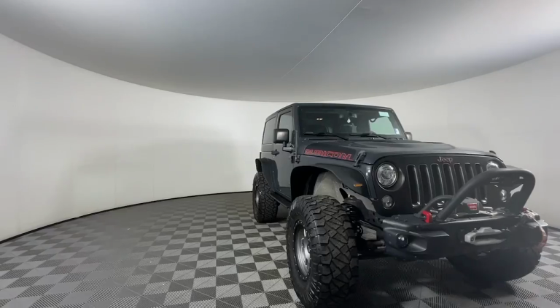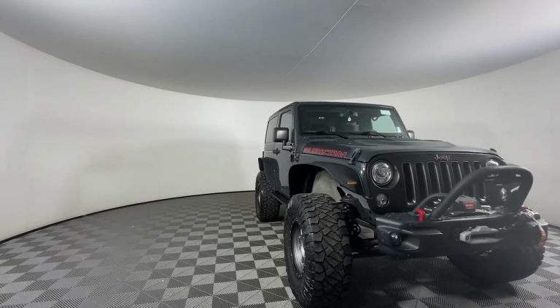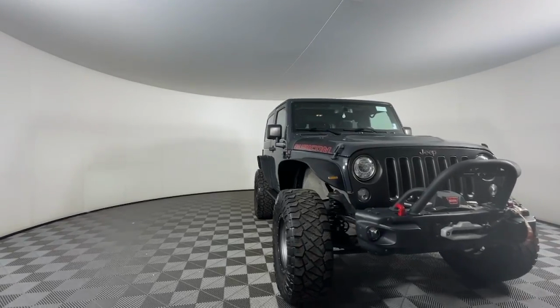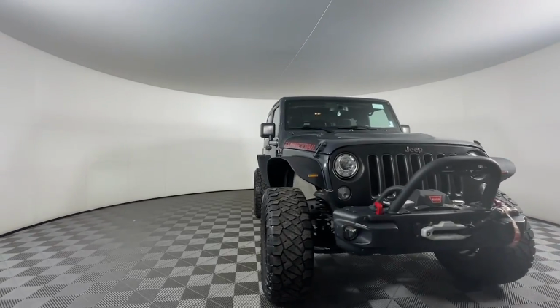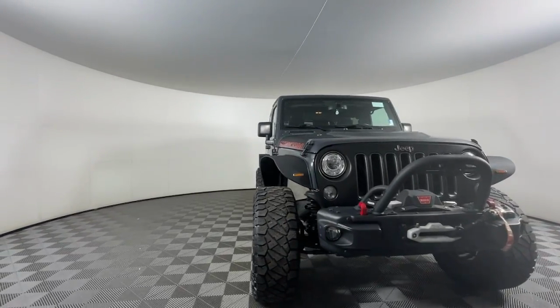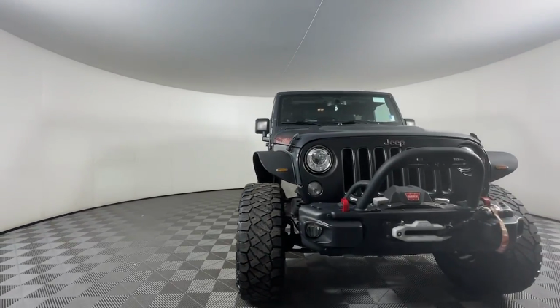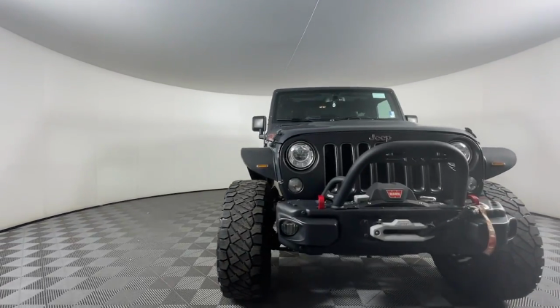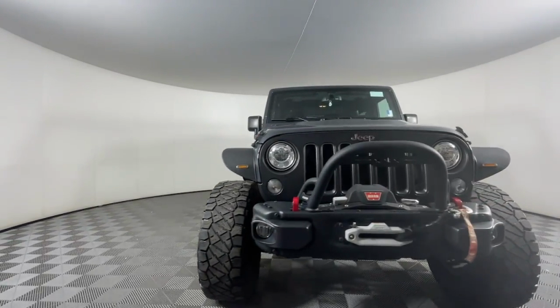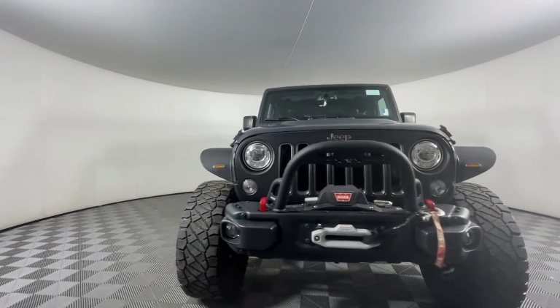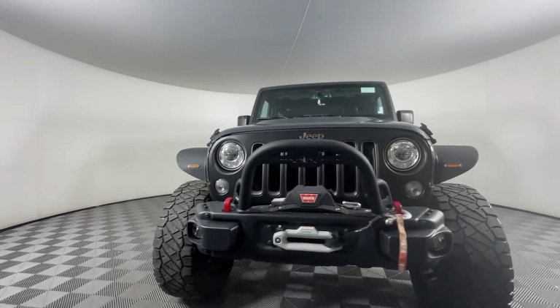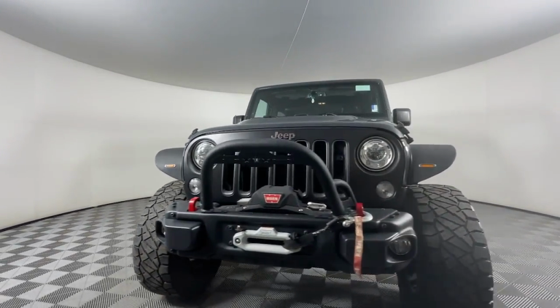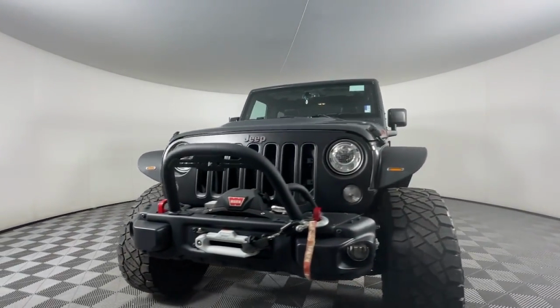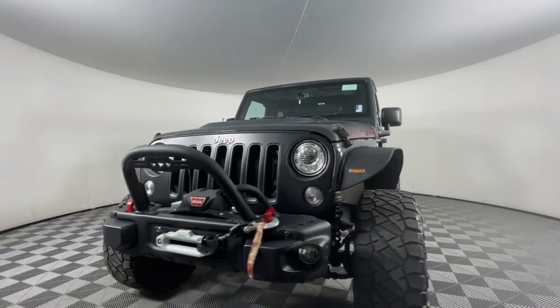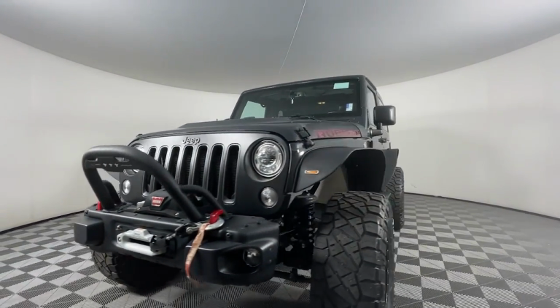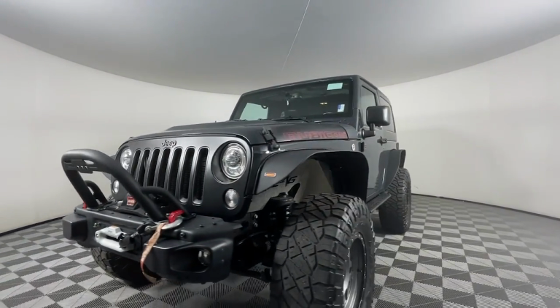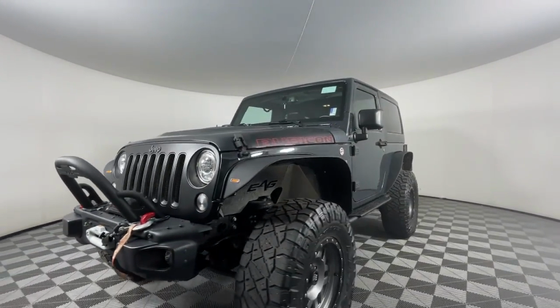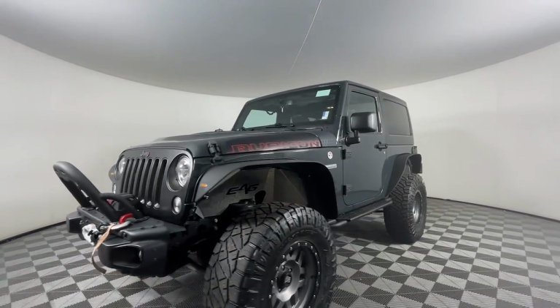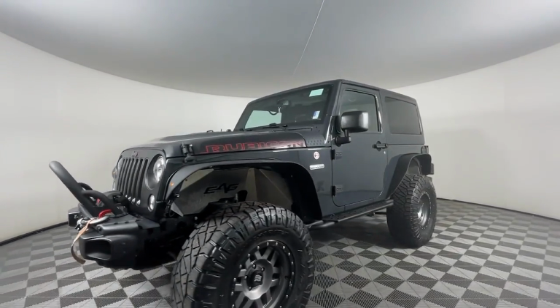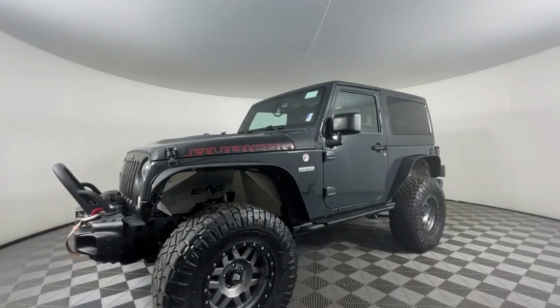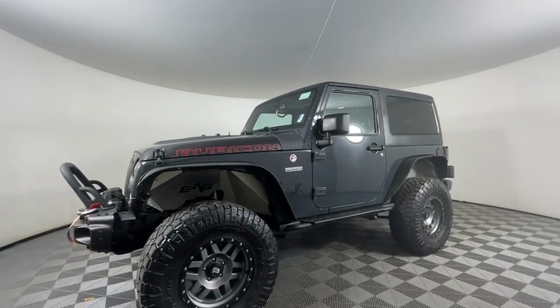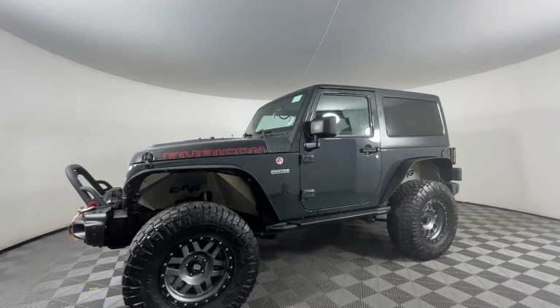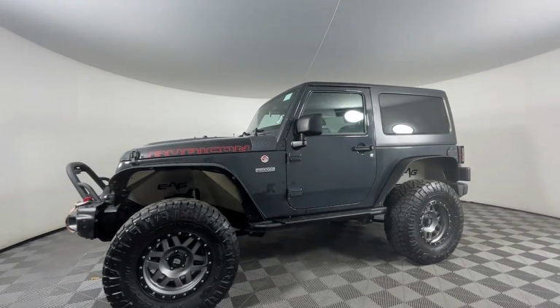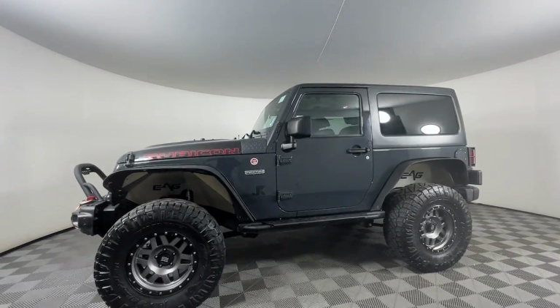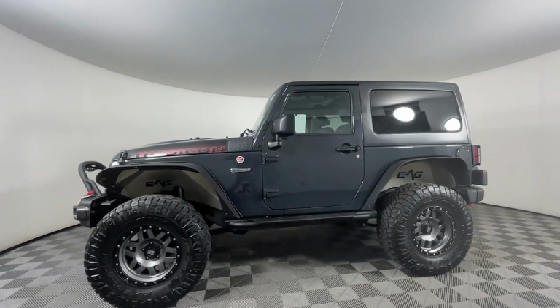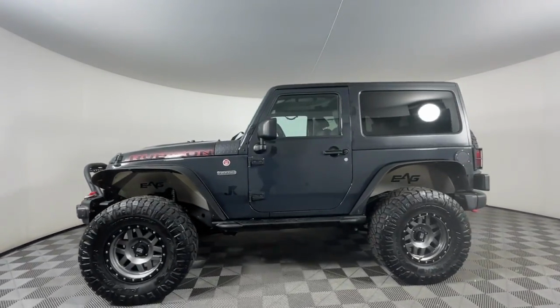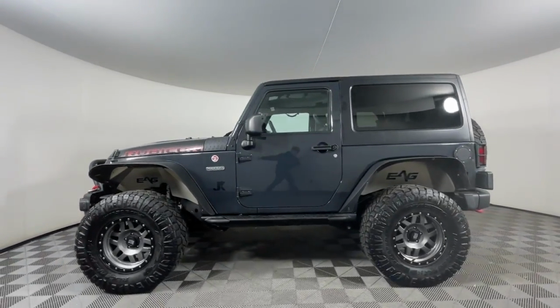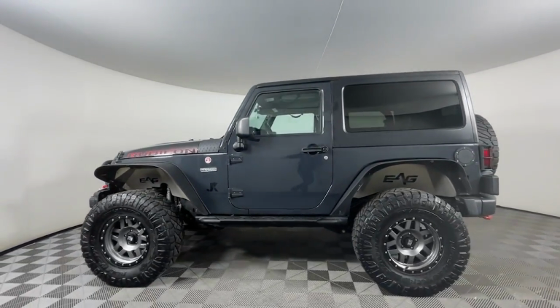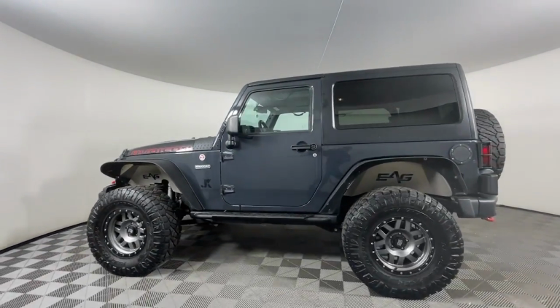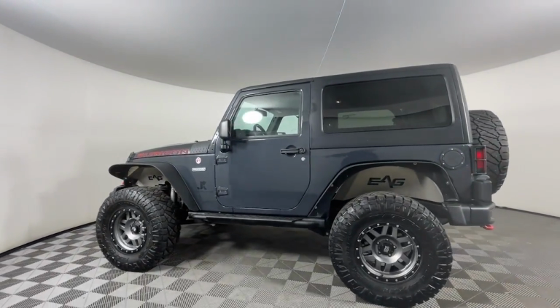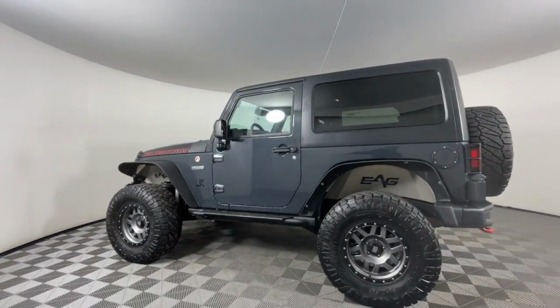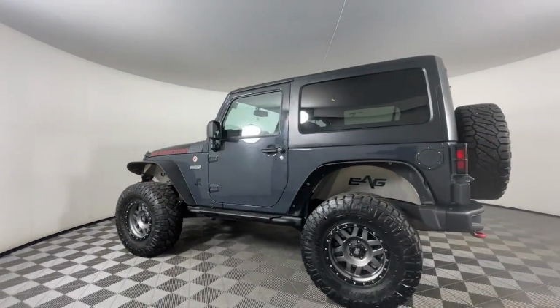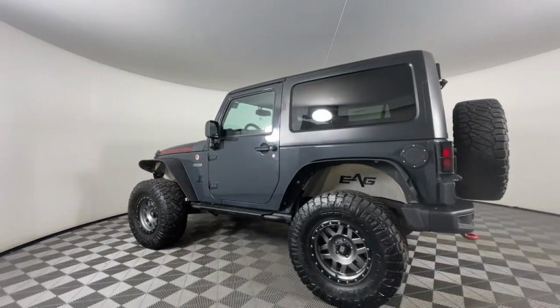Introducing the 2017 Jeep Wrangler. With less than 30,000 miles on the odometer, this vehicle stands out from the rest.